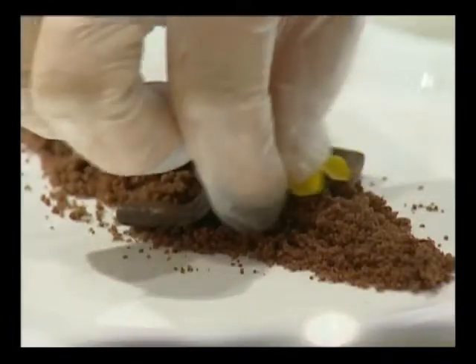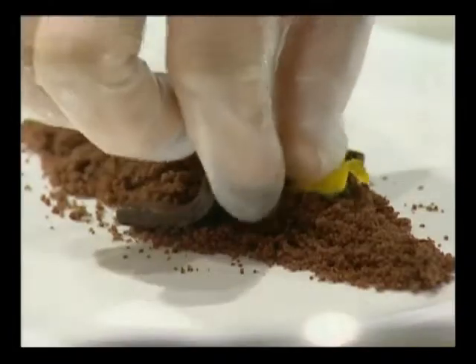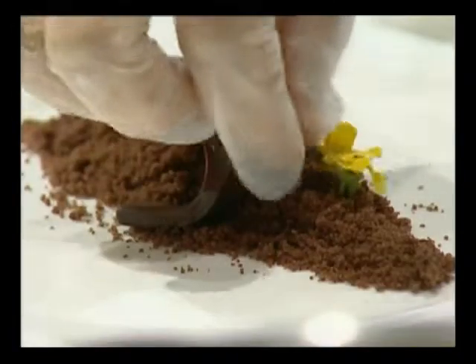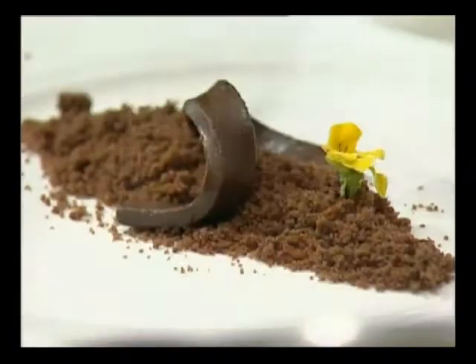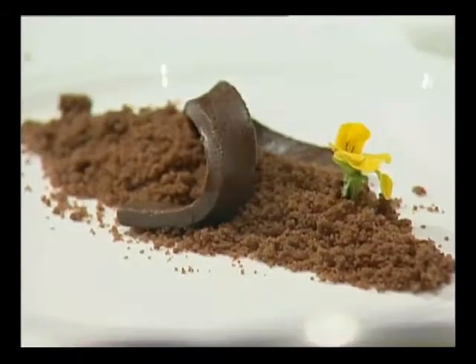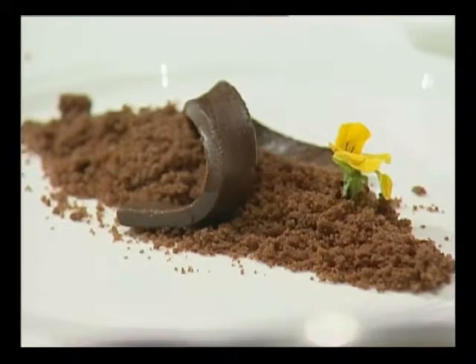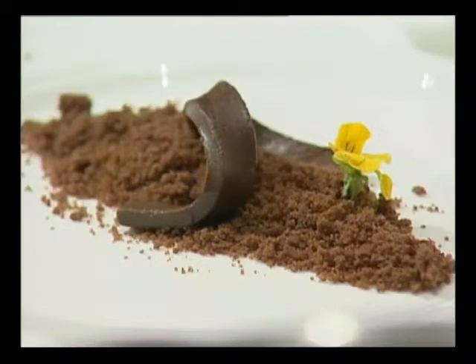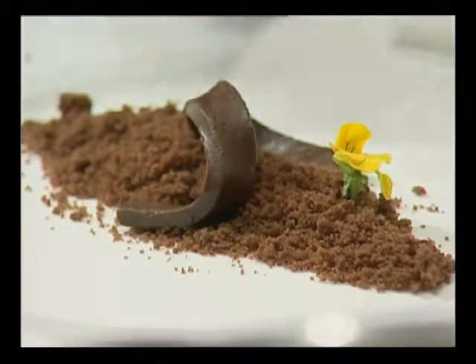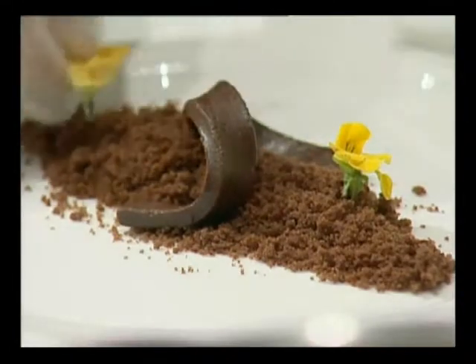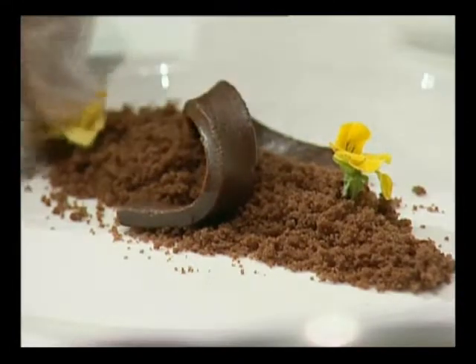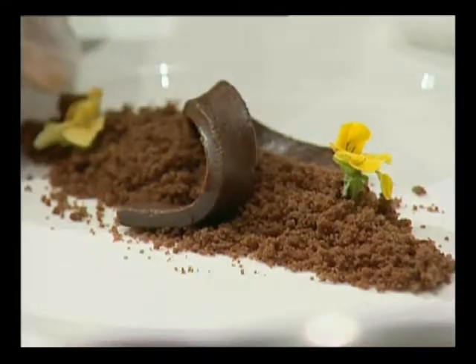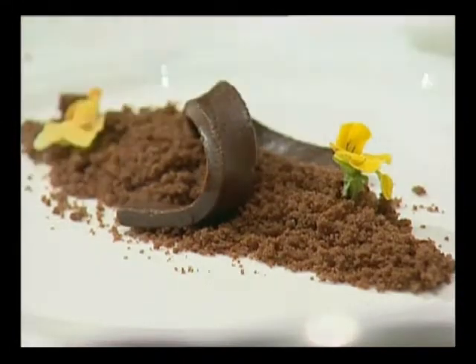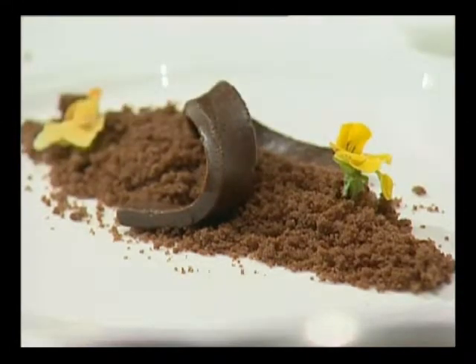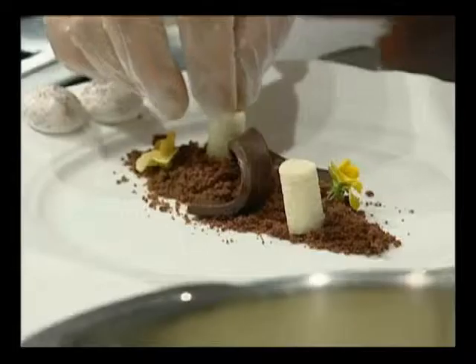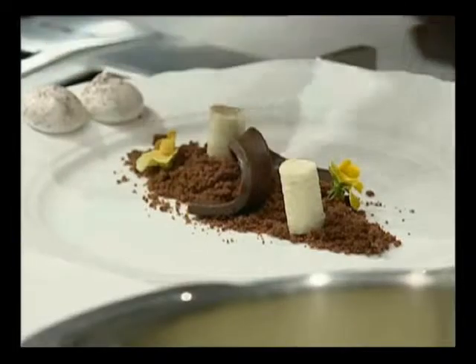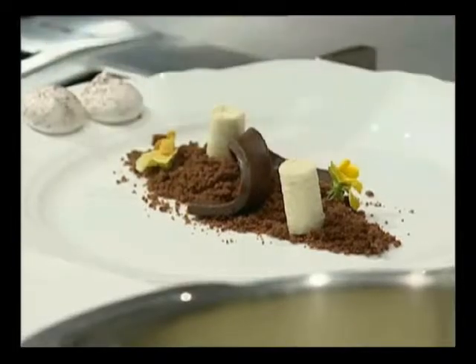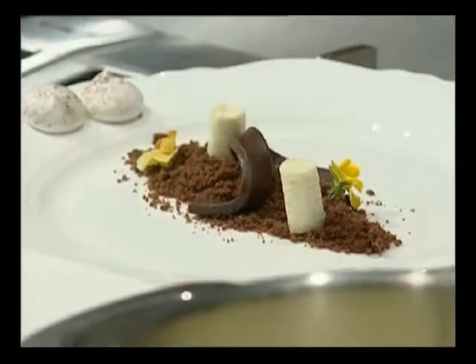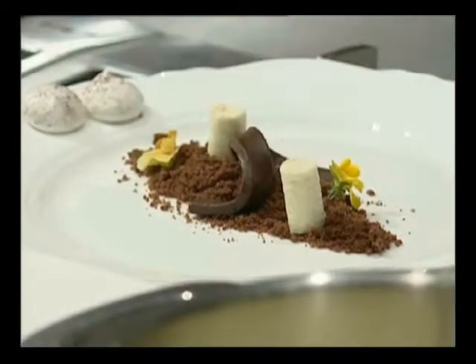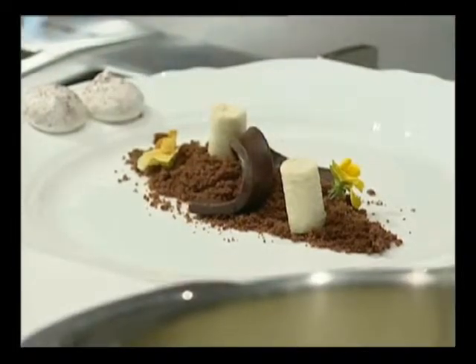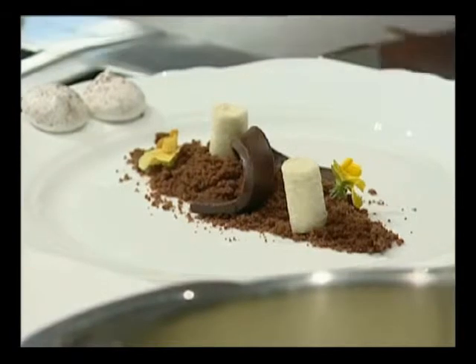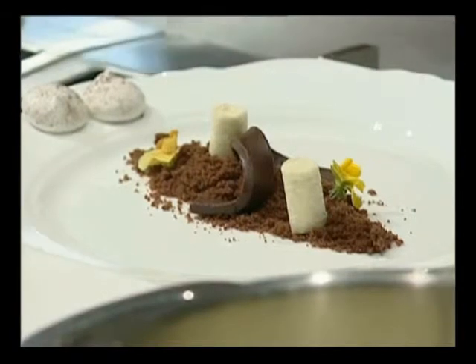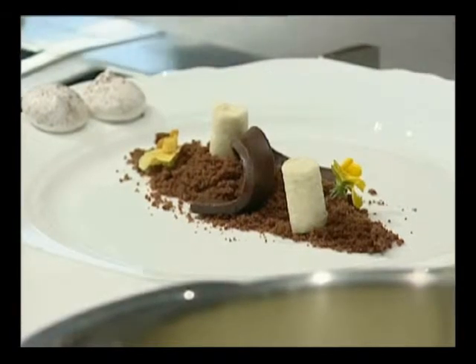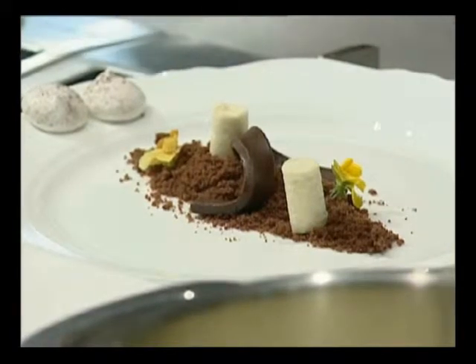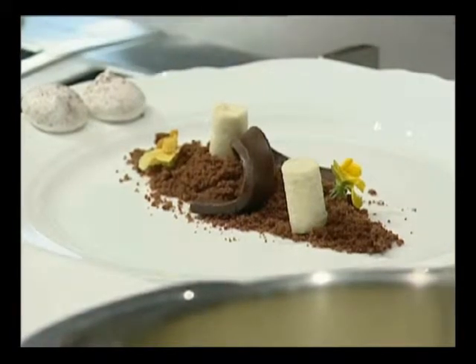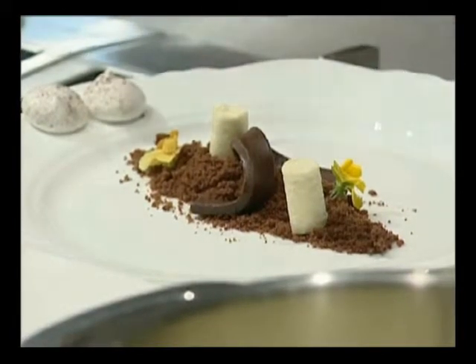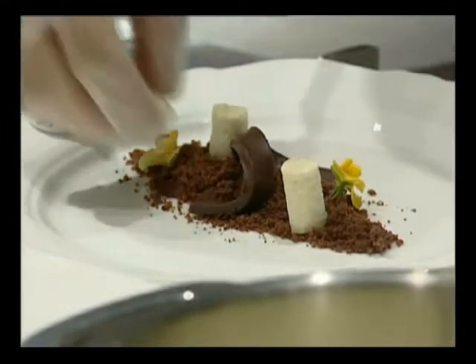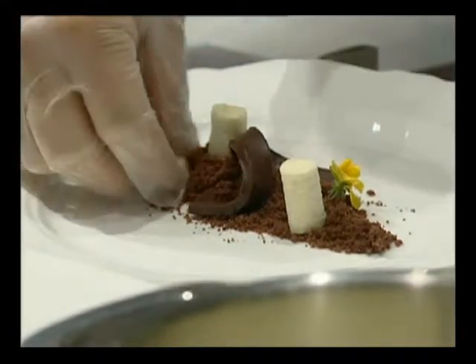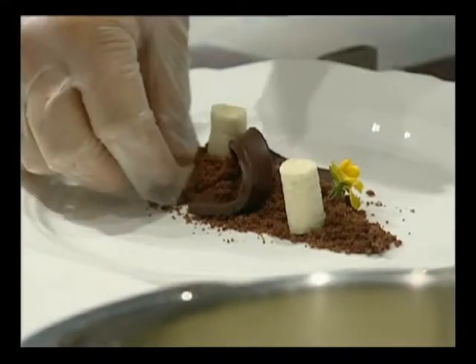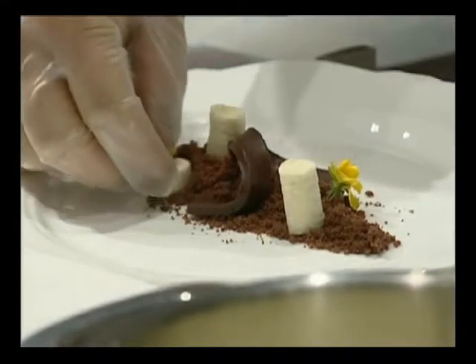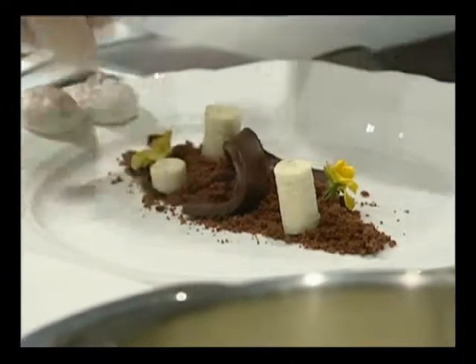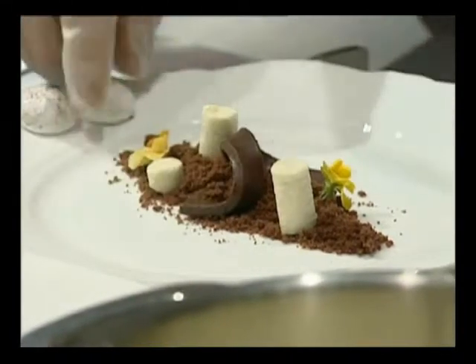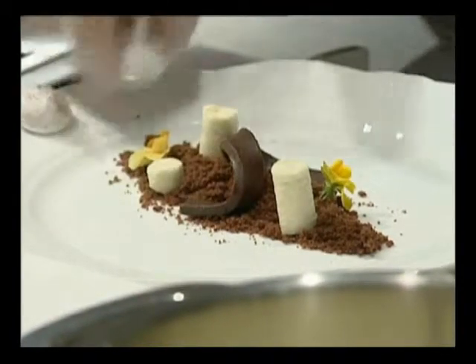It's edible flowers, so it's a little chocolate garden. This is the Dangkwe ice cream — it's been frozen into cylinders. And then you have these meringue mushroom caps, so you can put the mushroom caps on top. That's so clever.